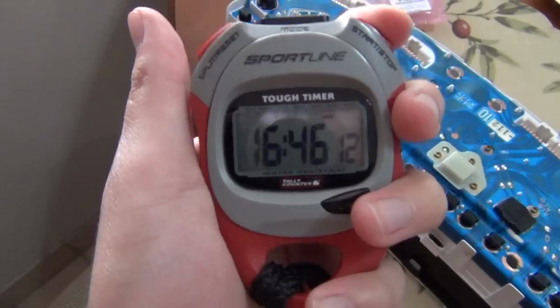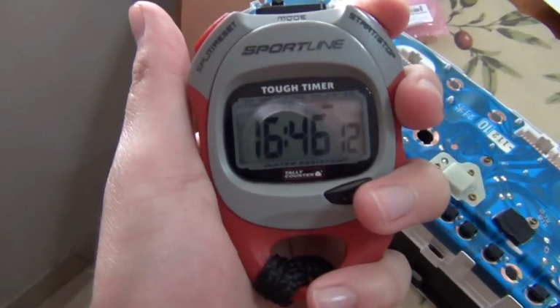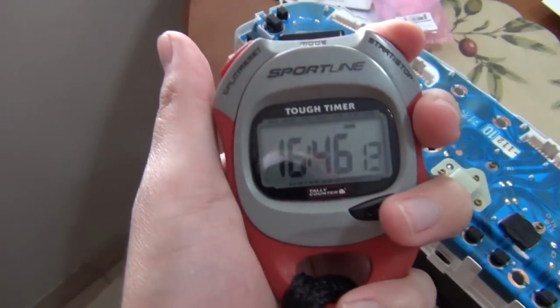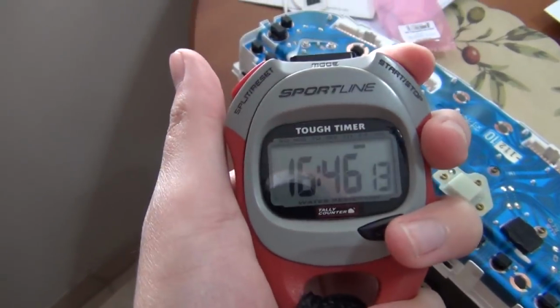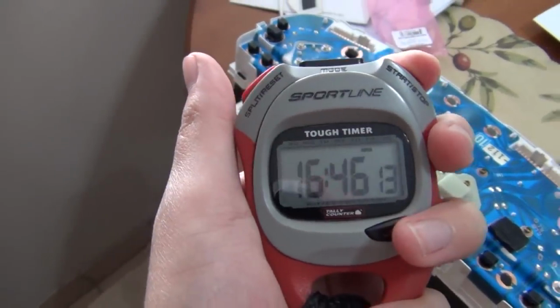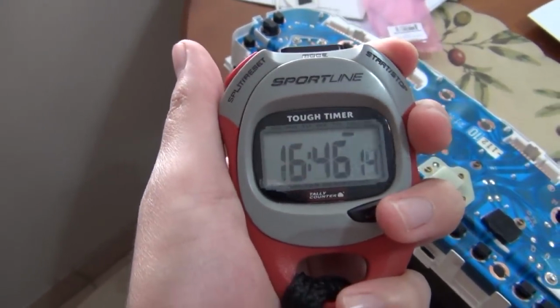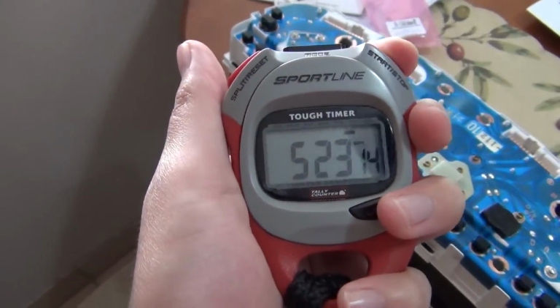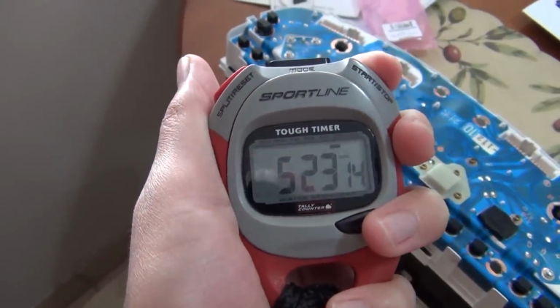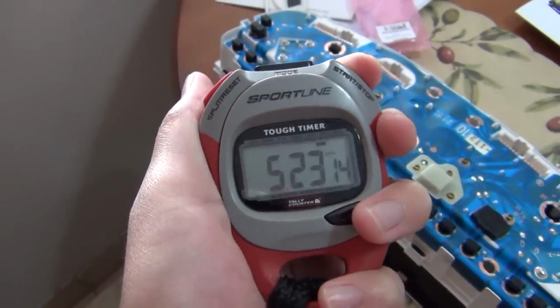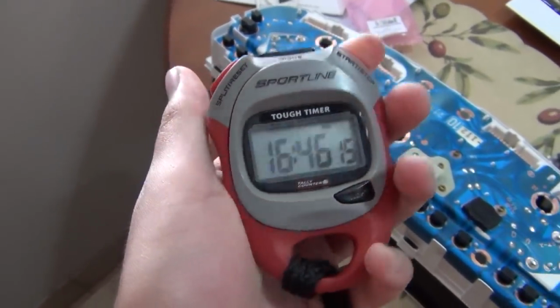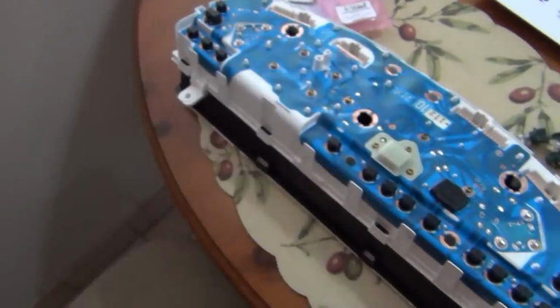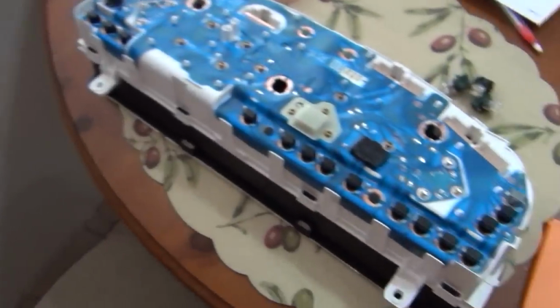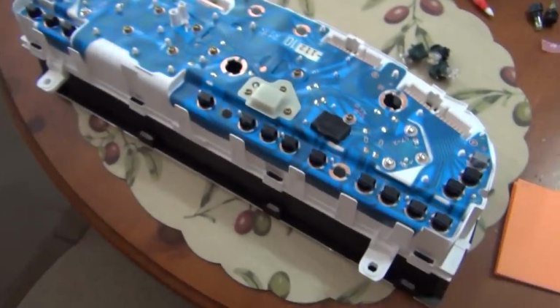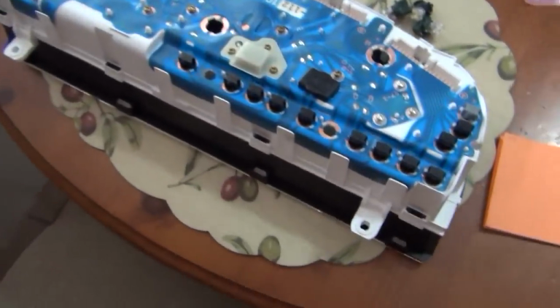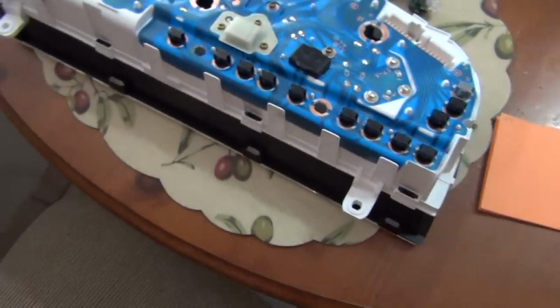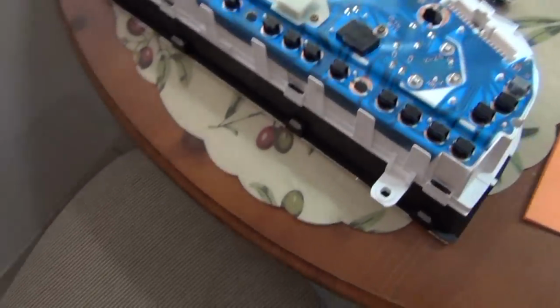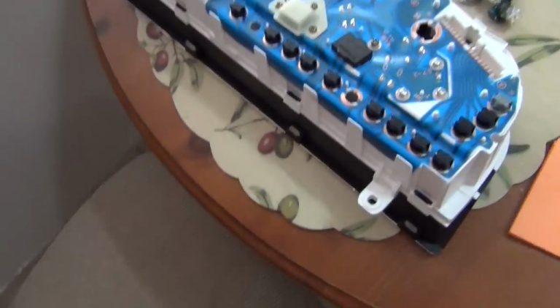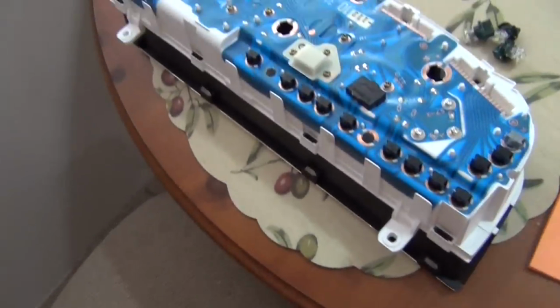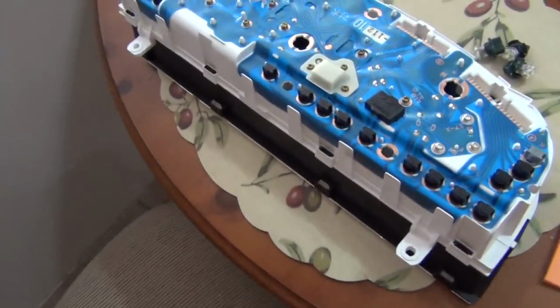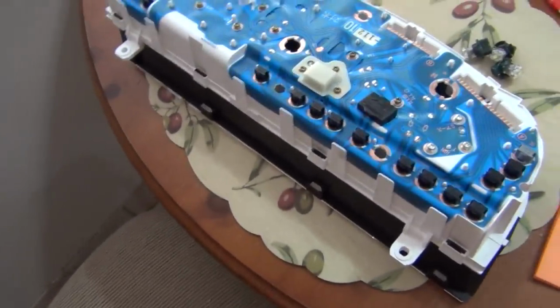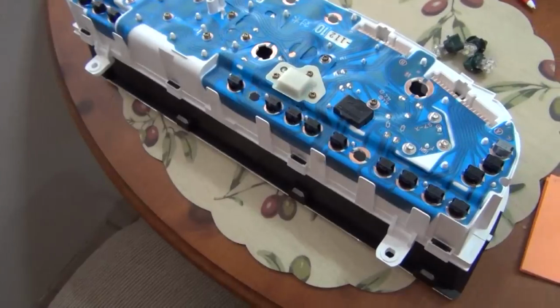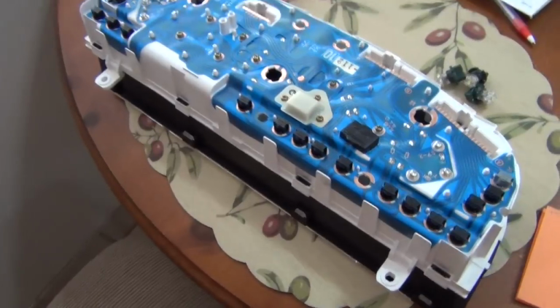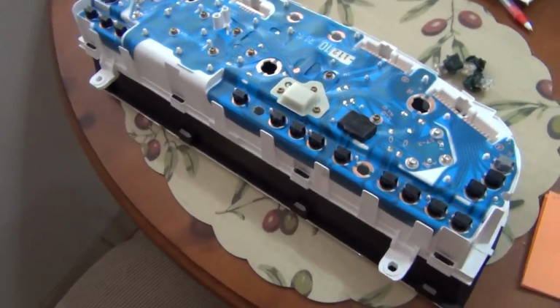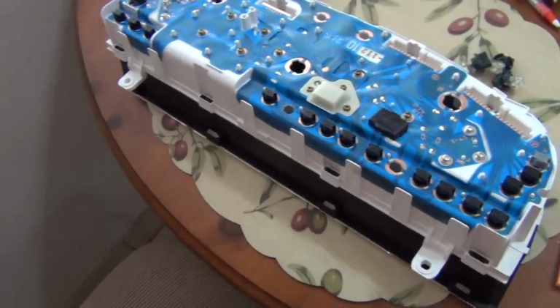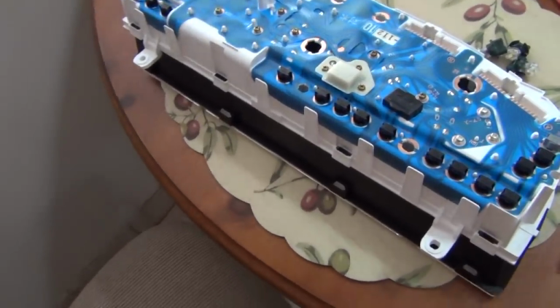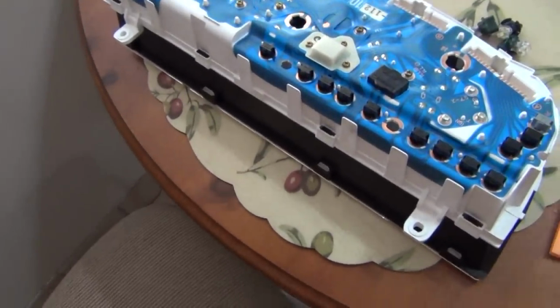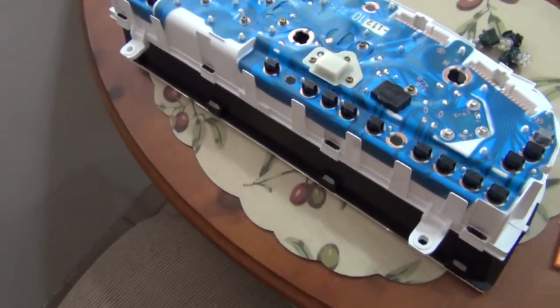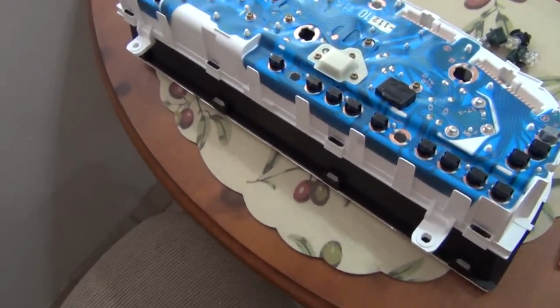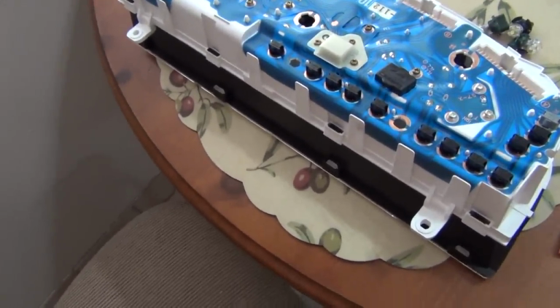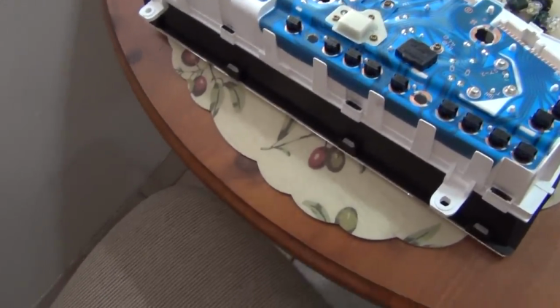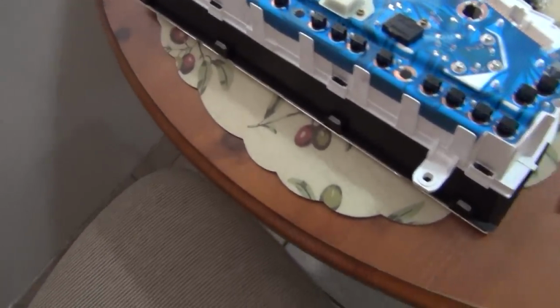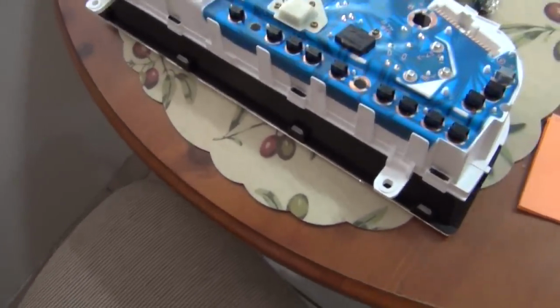Hello everybody, we are going to do an LED replacement on the instrument panel of the 1998 Toyota 4Runner.